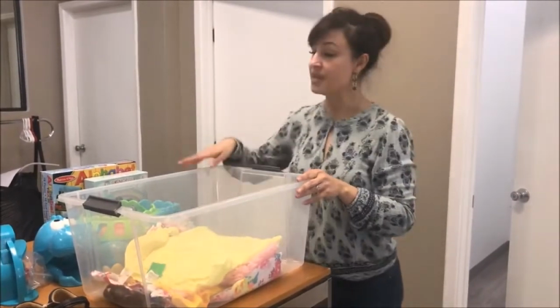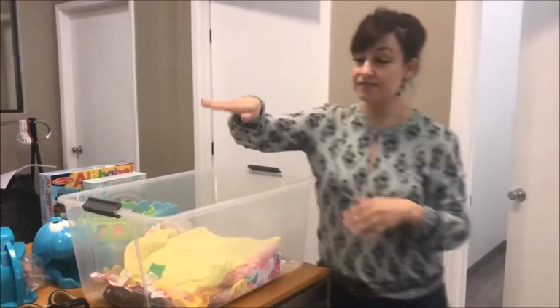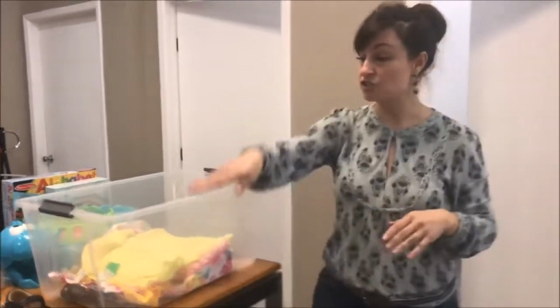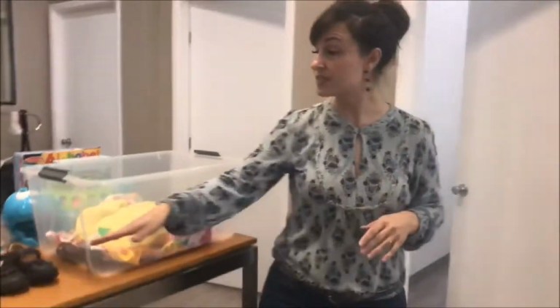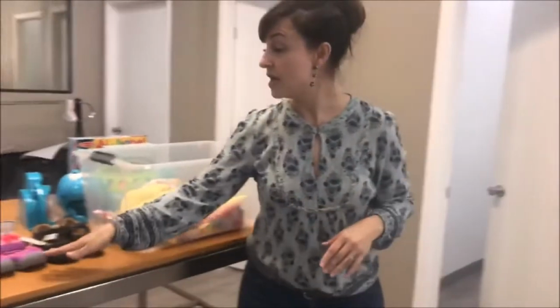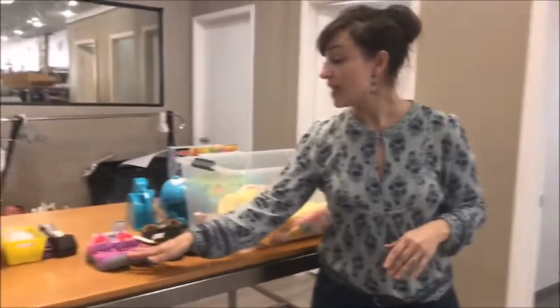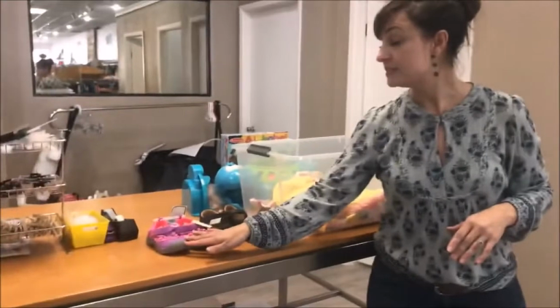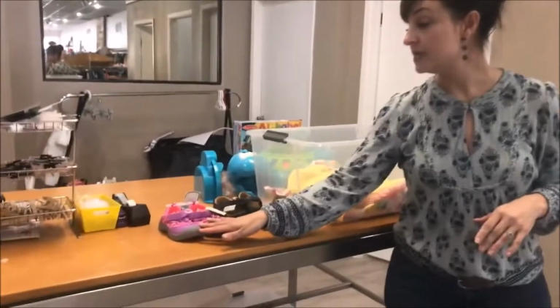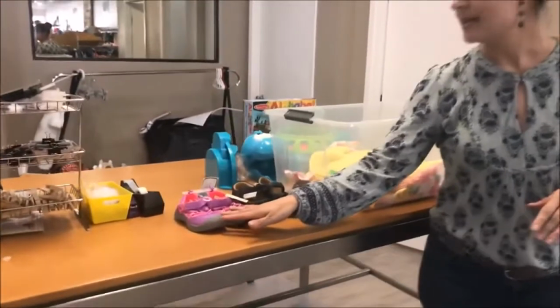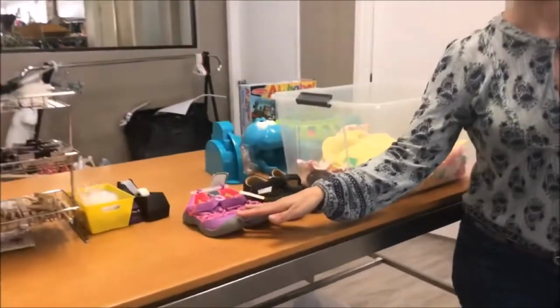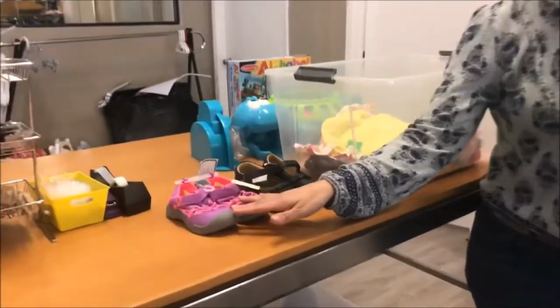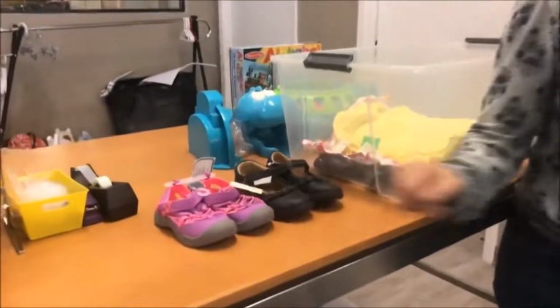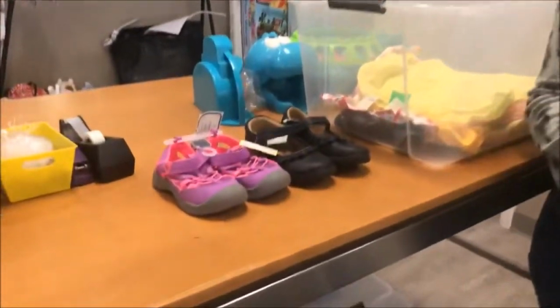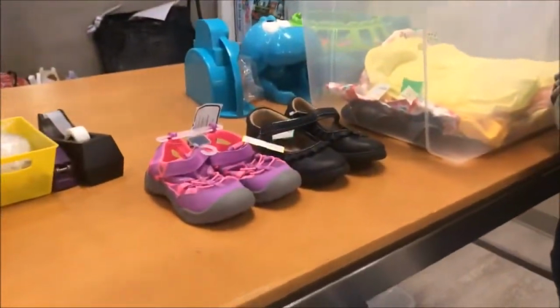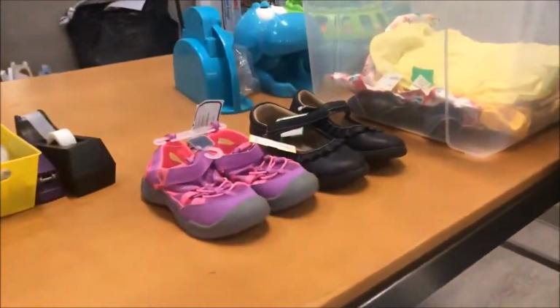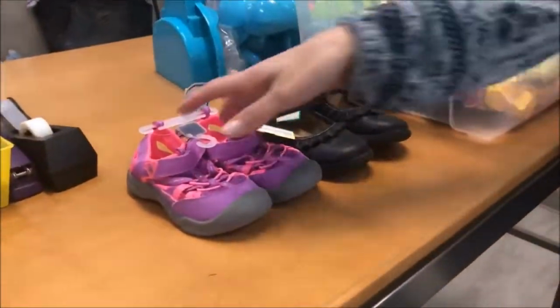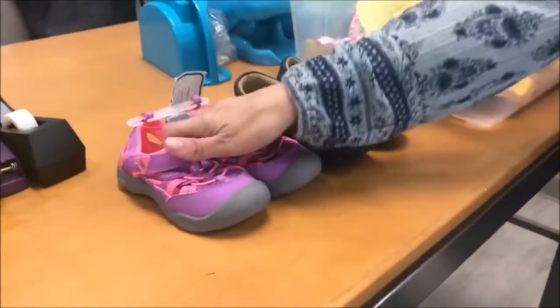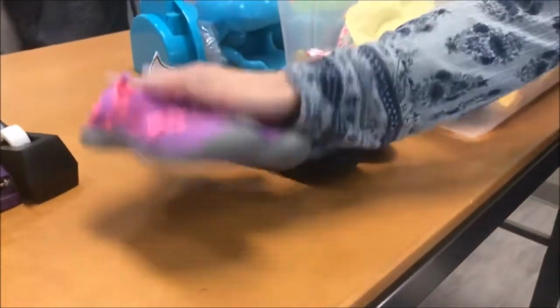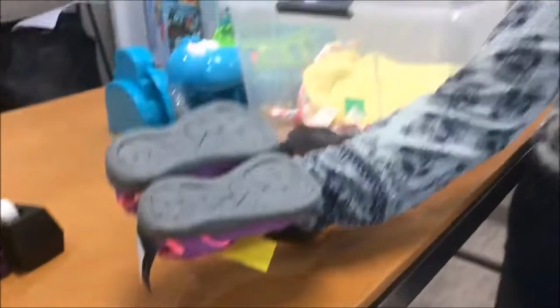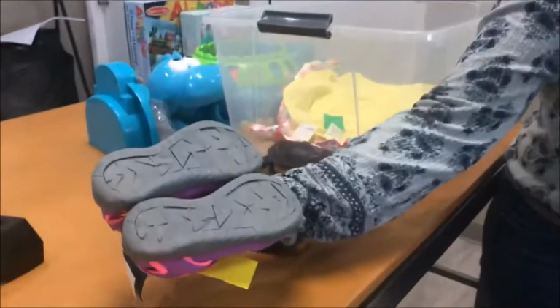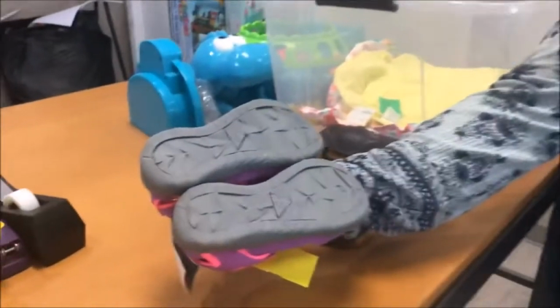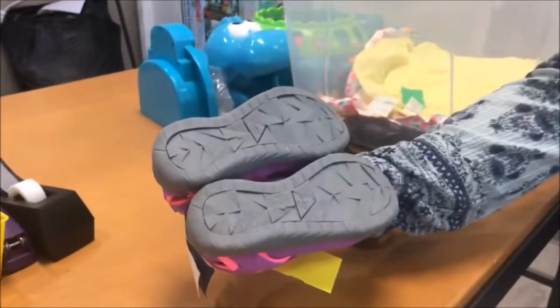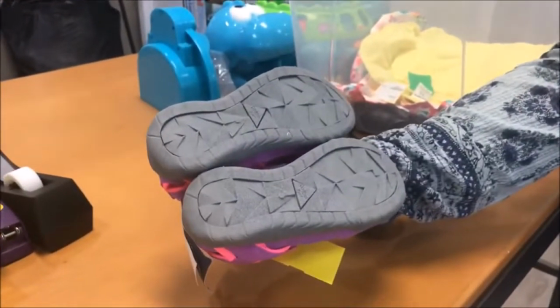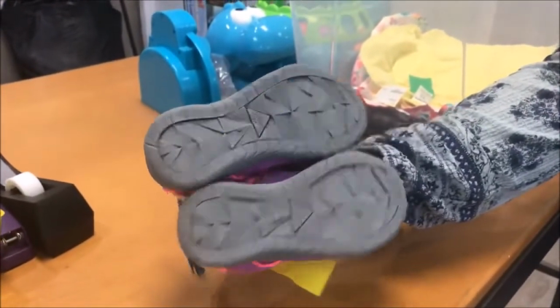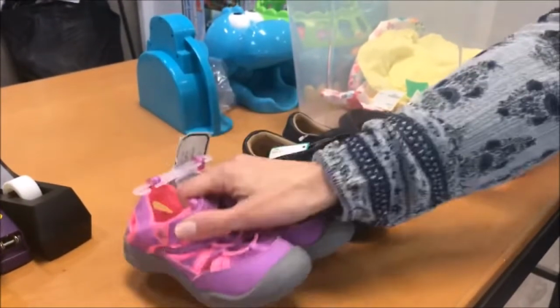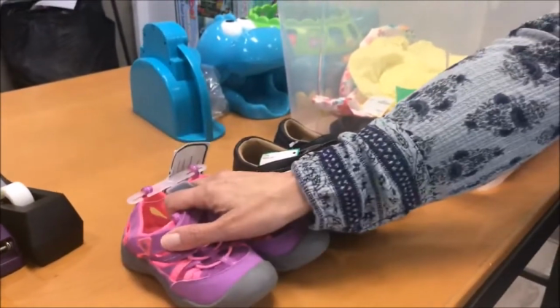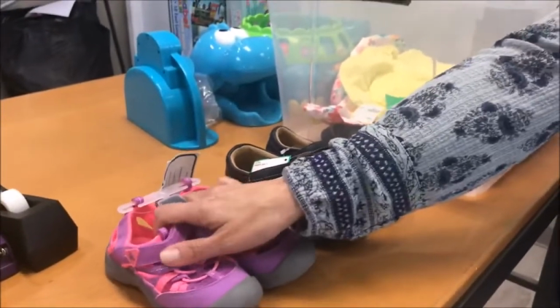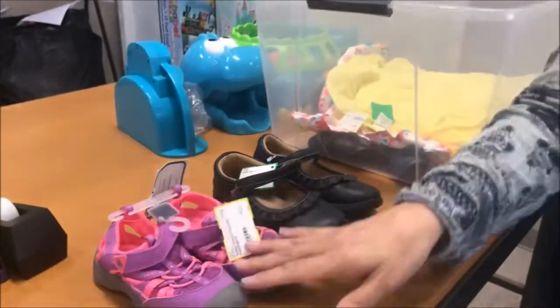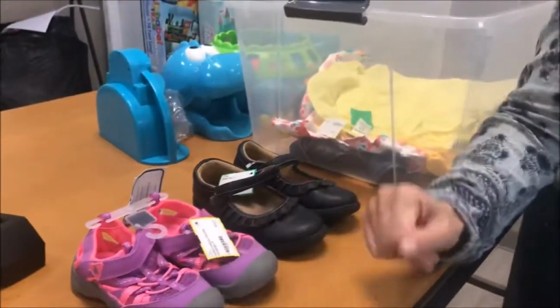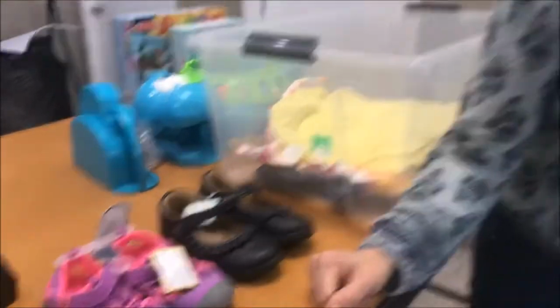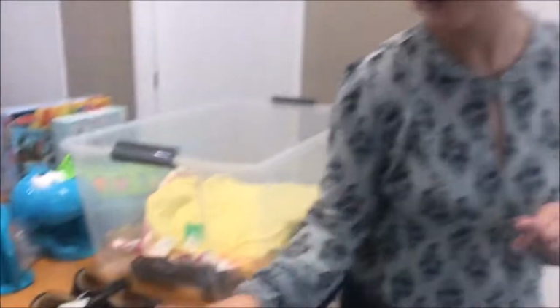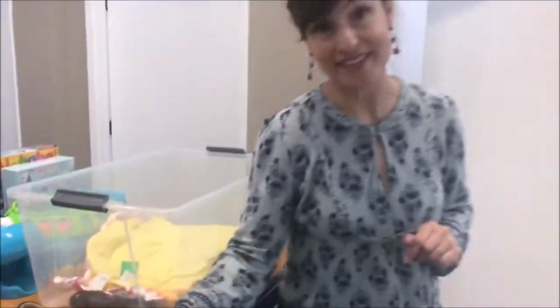As far as shoes go, we'd like them to be in excellent, almost unworn condition. For example, the bottoms of the soles should be perfect. Our customers have high expectations and we like to live up to that.